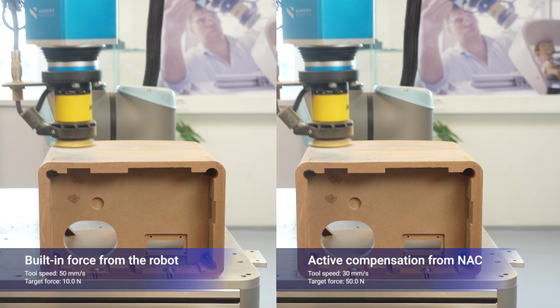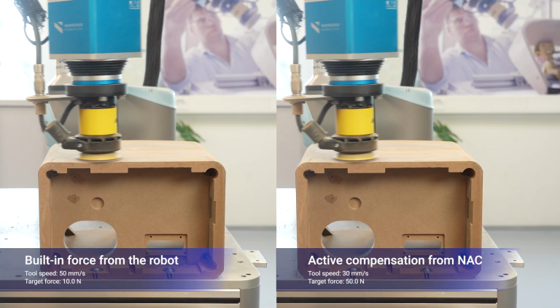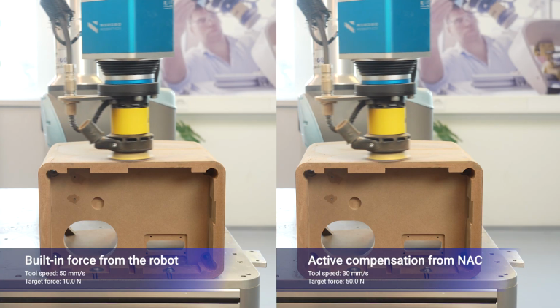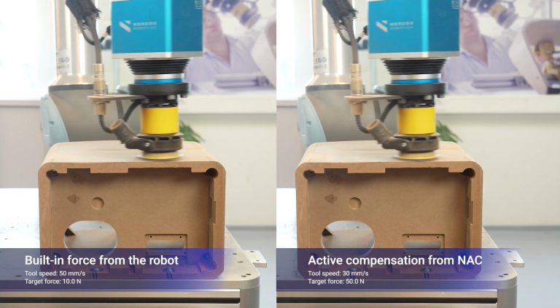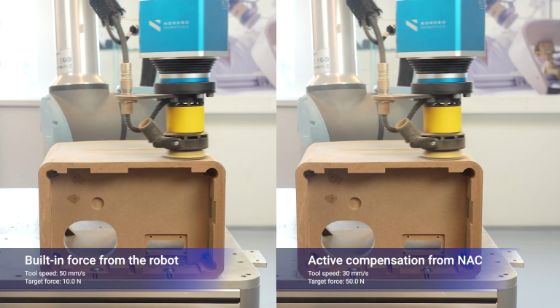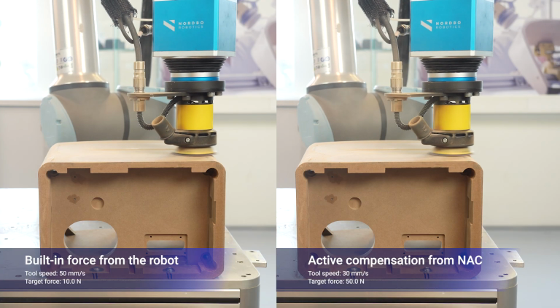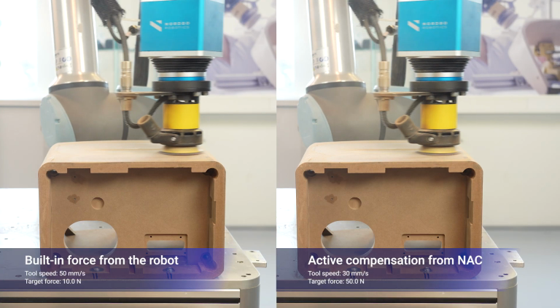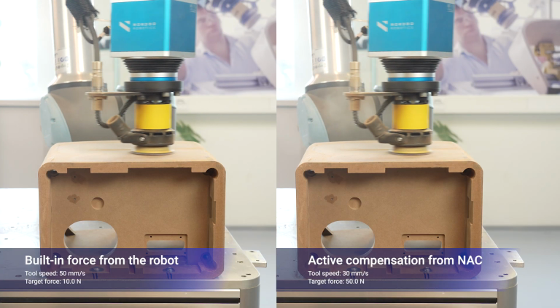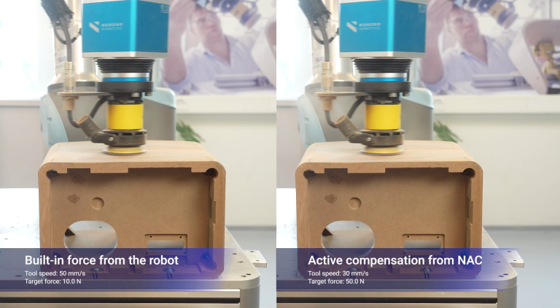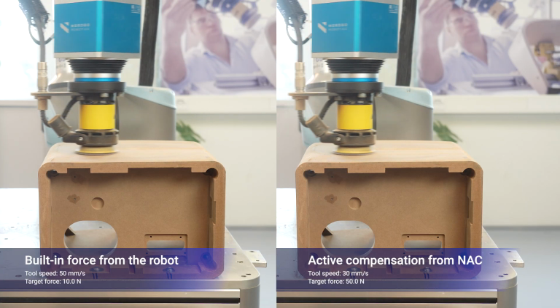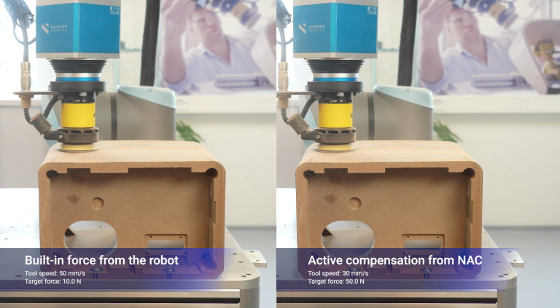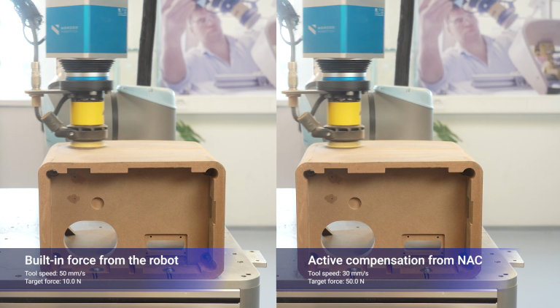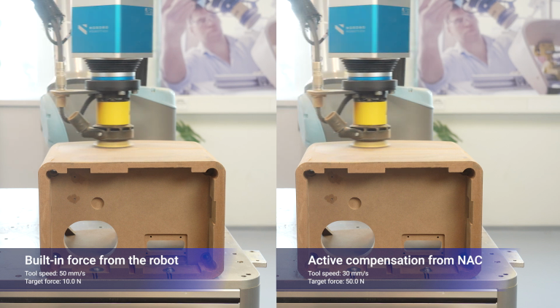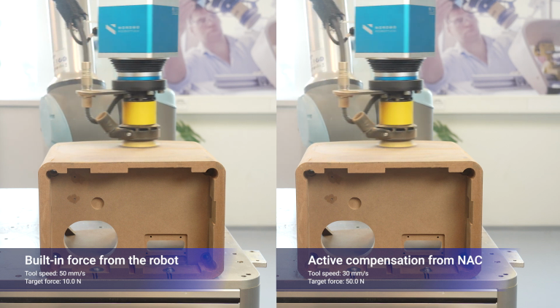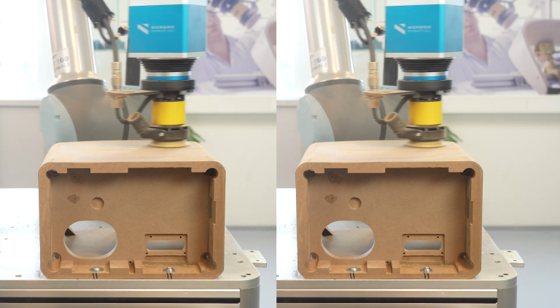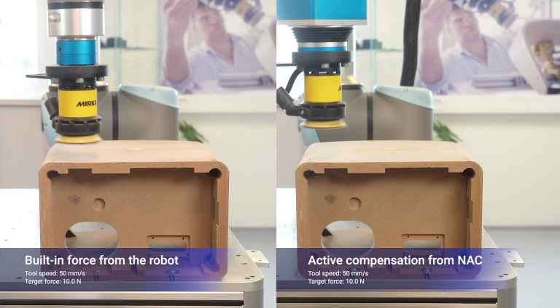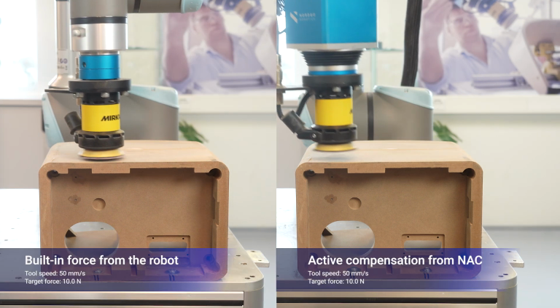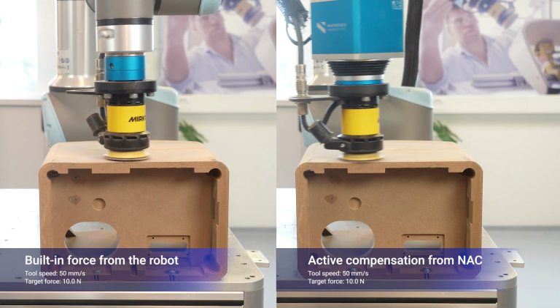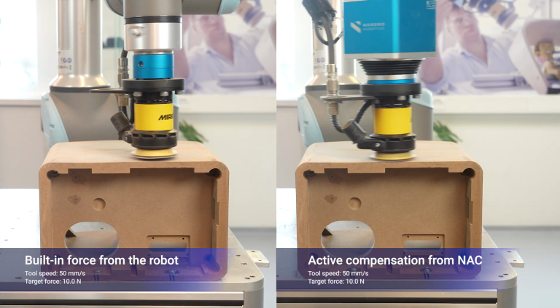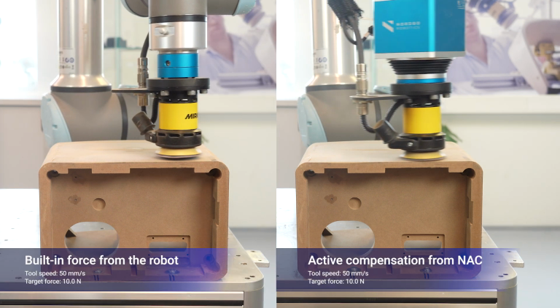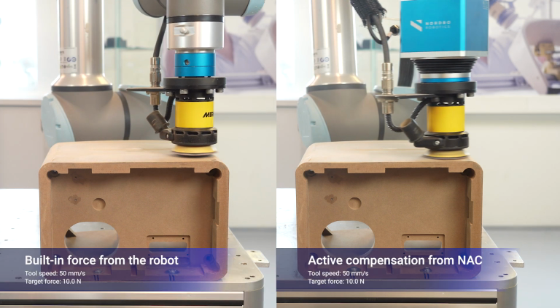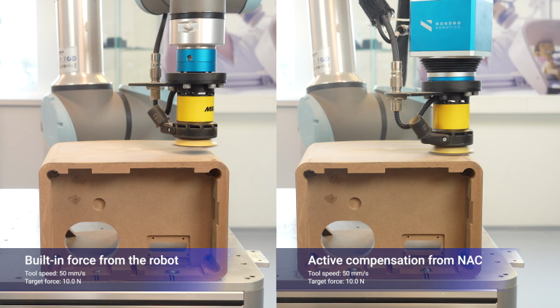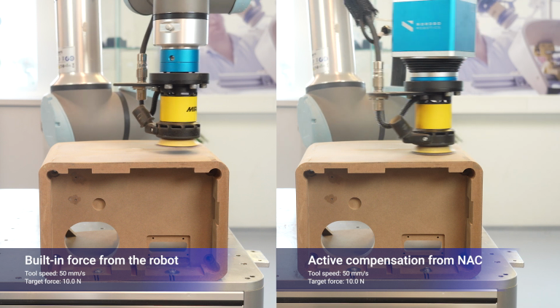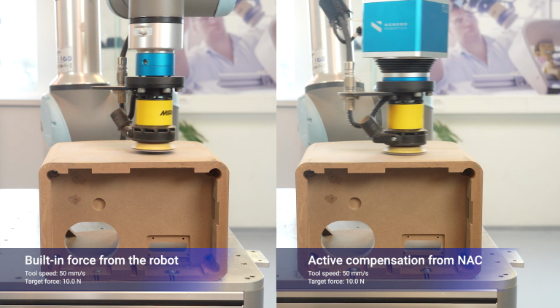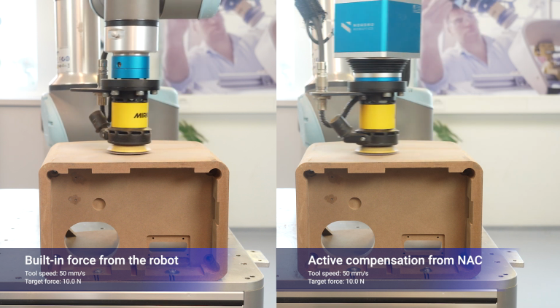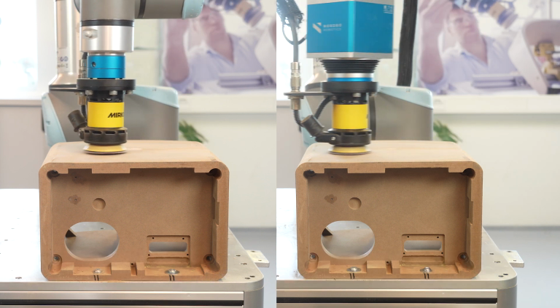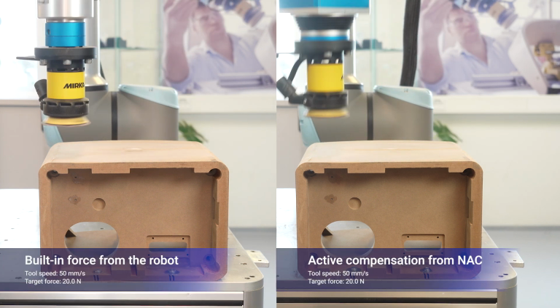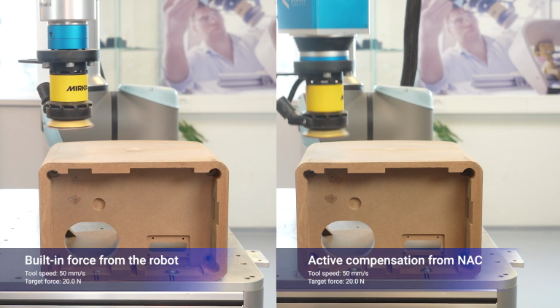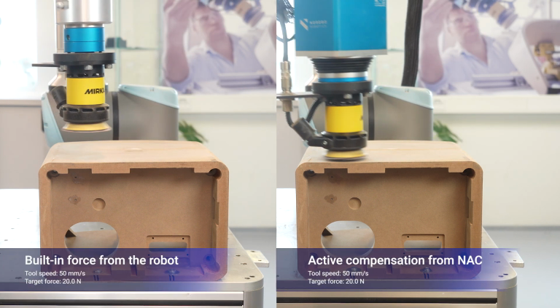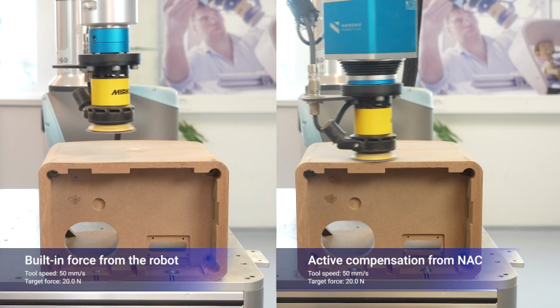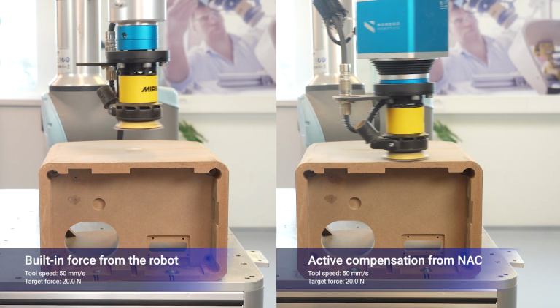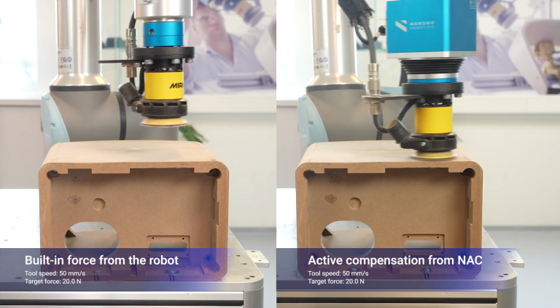NAC allows for variable force settings, ensuring accuracy and eliminating oscillations even when force values are ranging. This ensures that the tool remains stable, avoiding any lifting or dislodging during operation, while consistently maintaining its center of gravity.